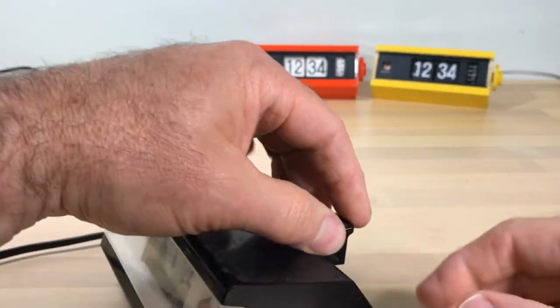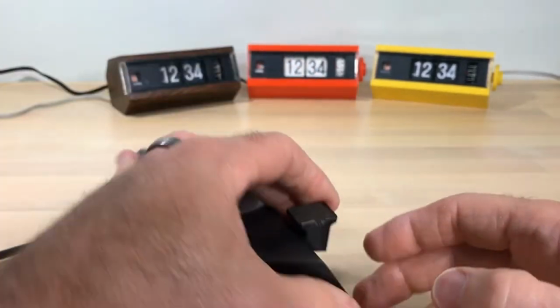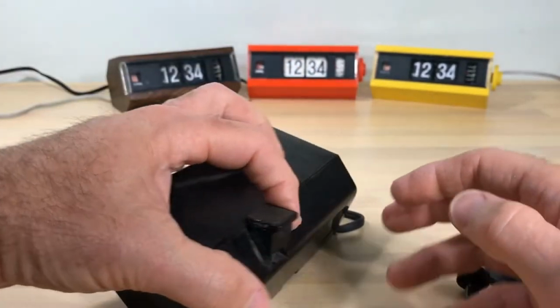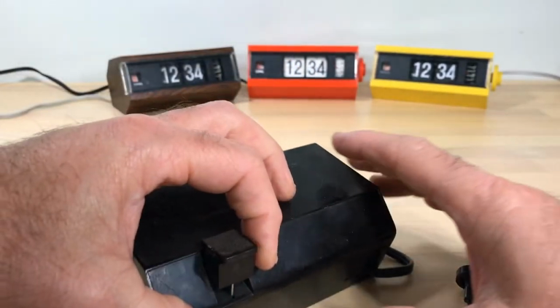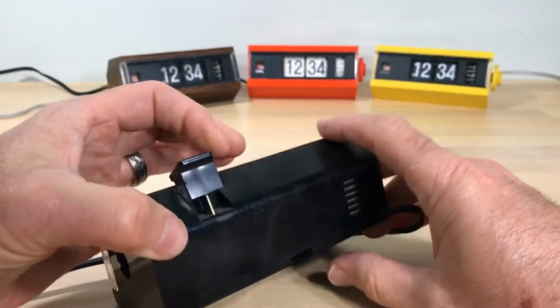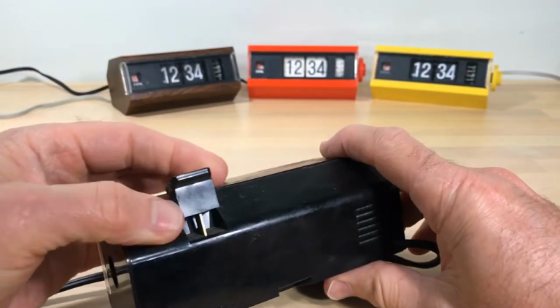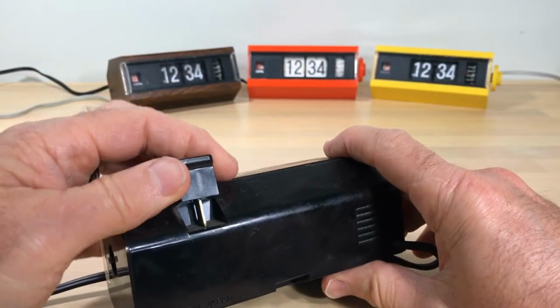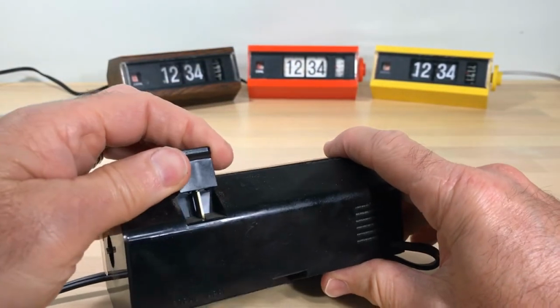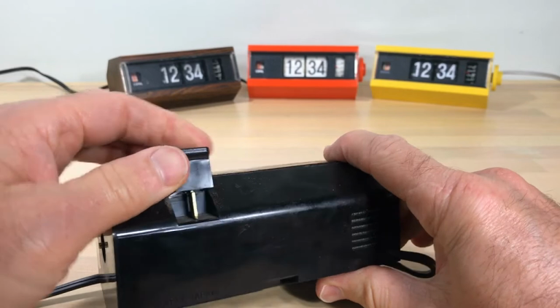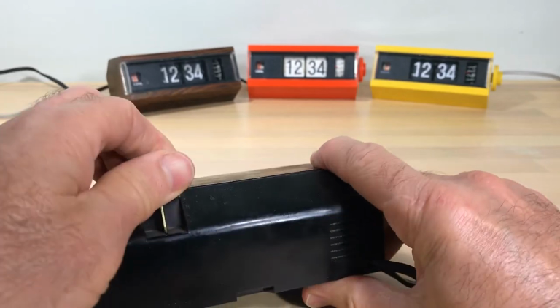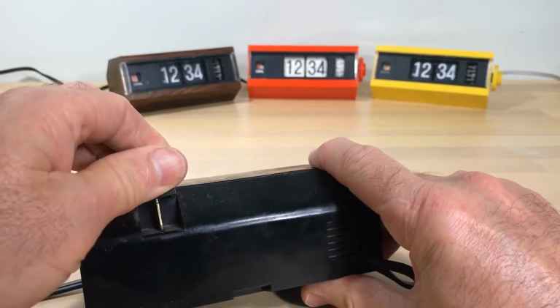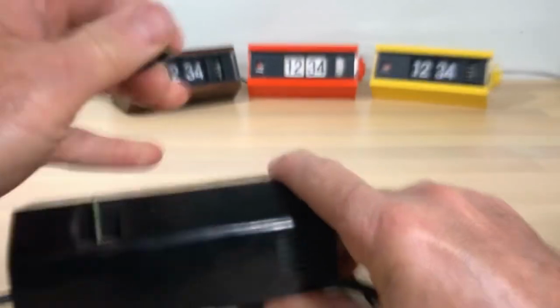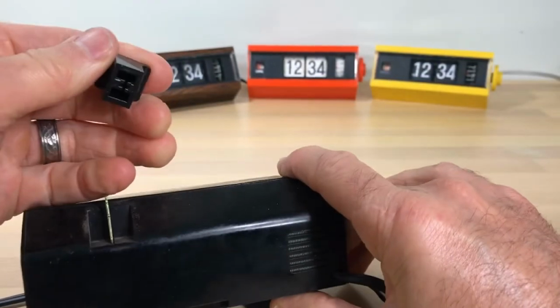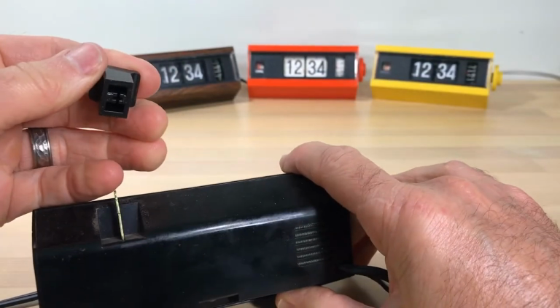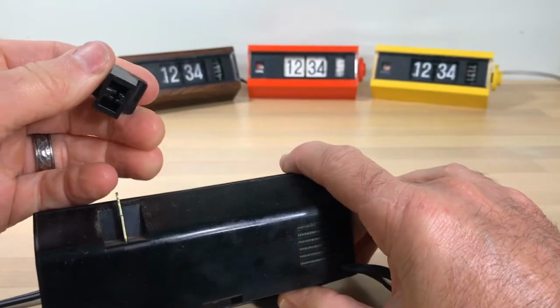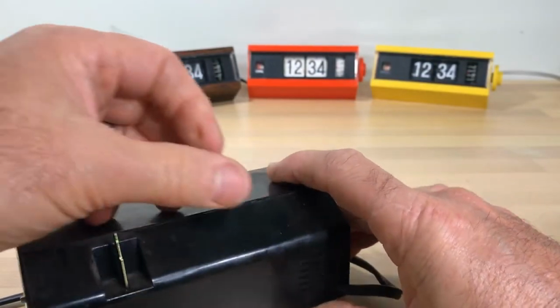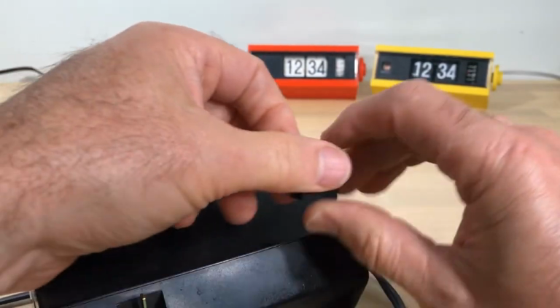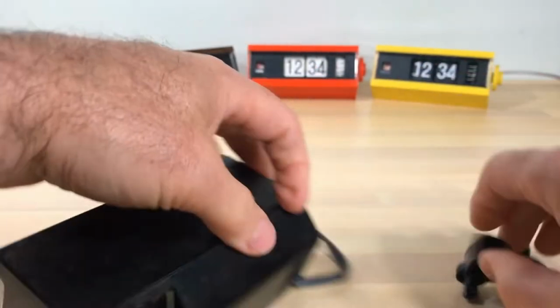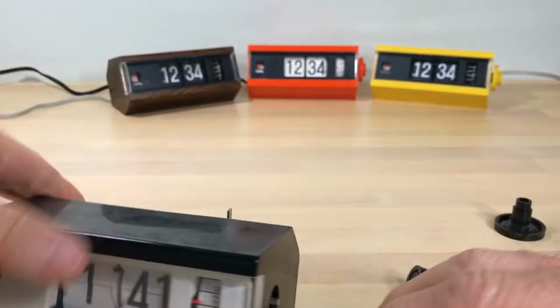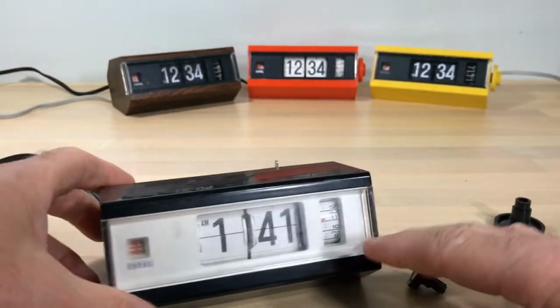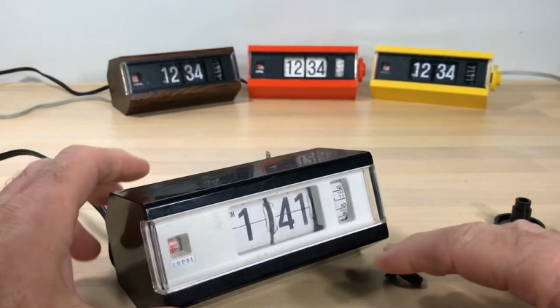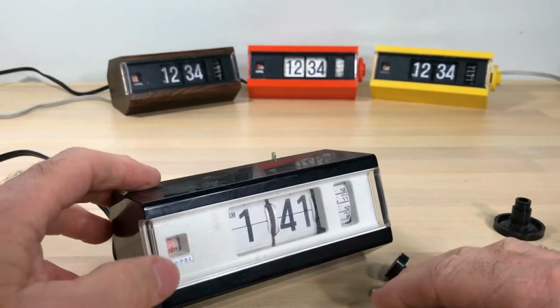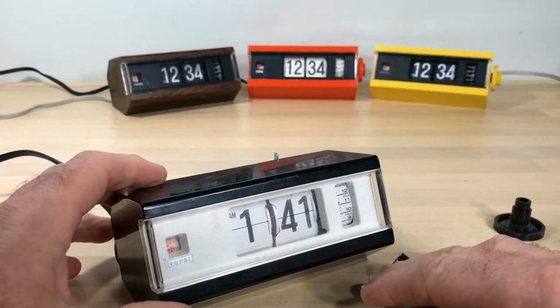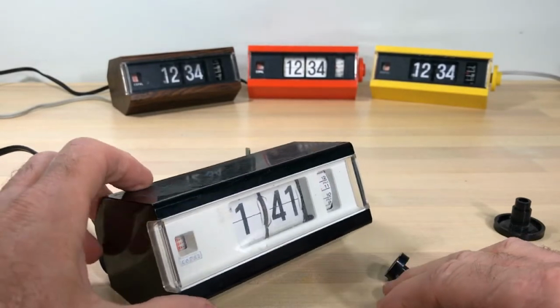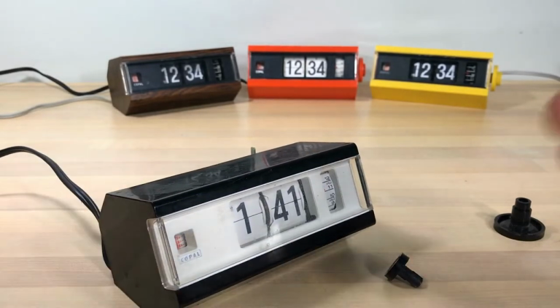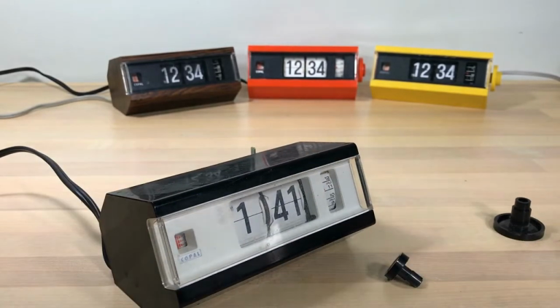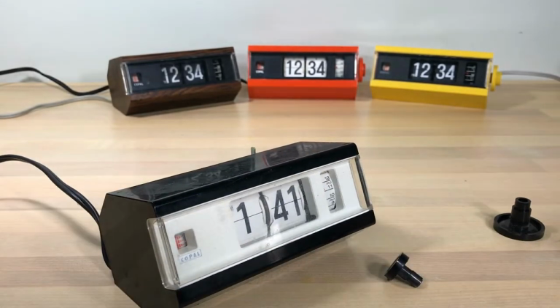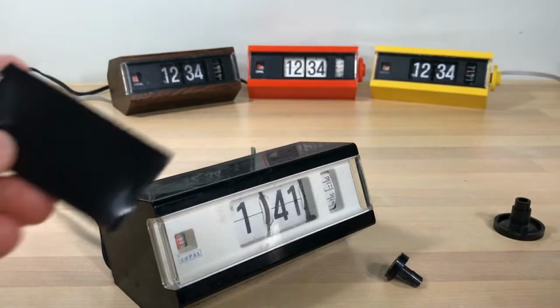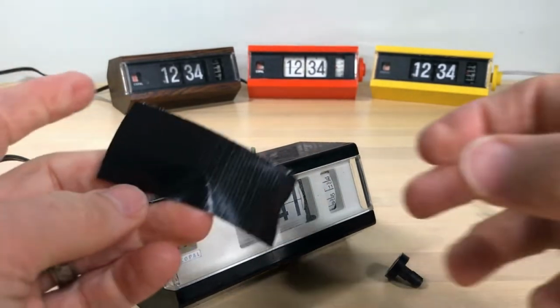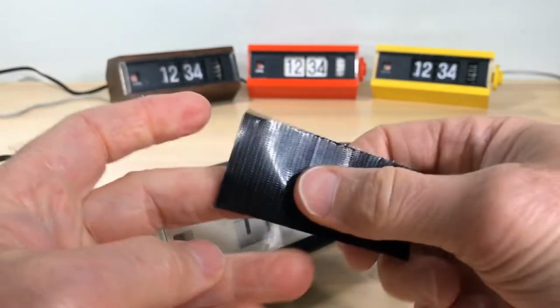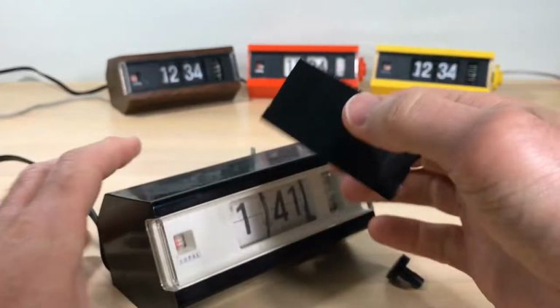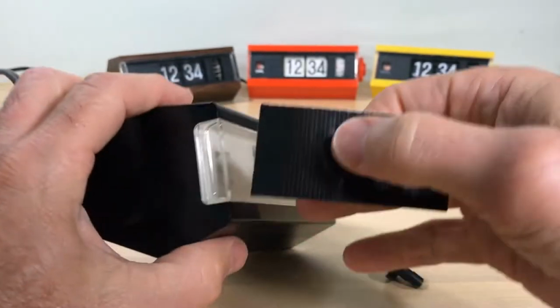Sometimes you have to use gorilla tape on that second knob too, but that one came off very nicely. Now remove the alarm button here — just pull straight up. No problem there.